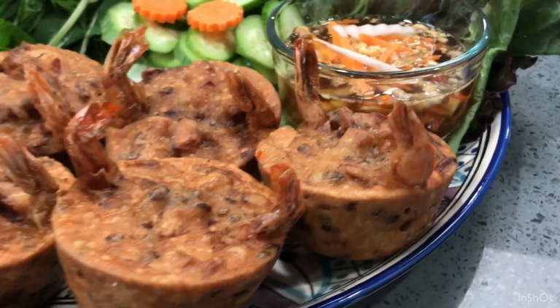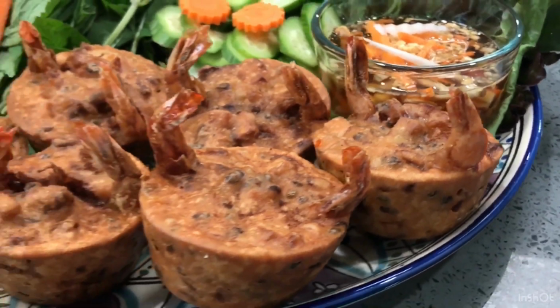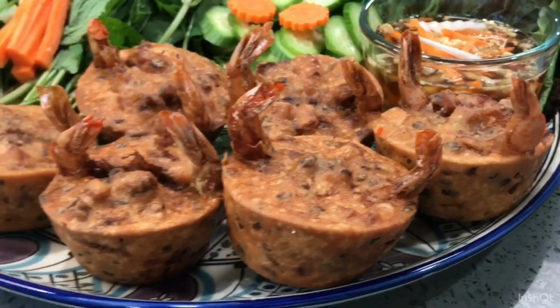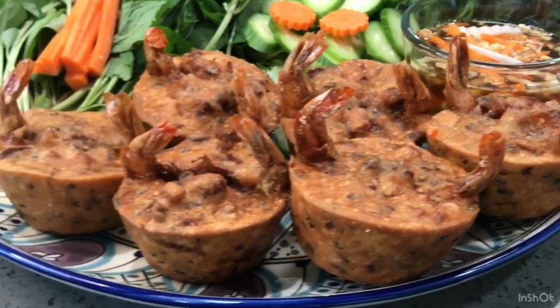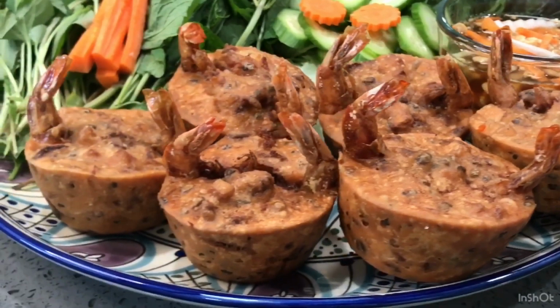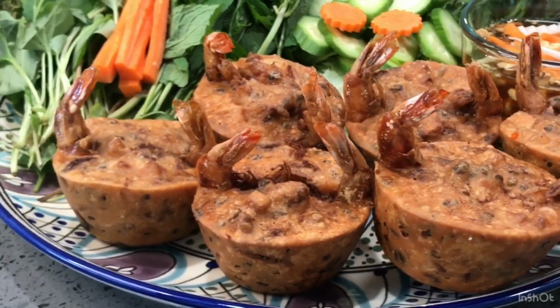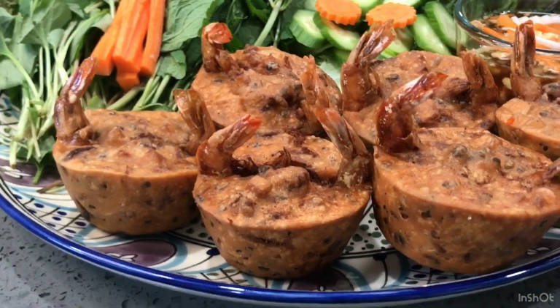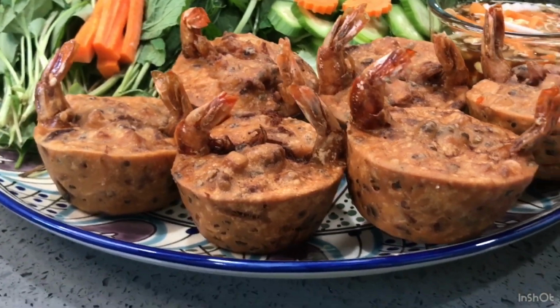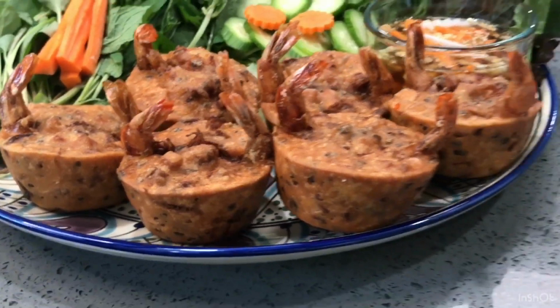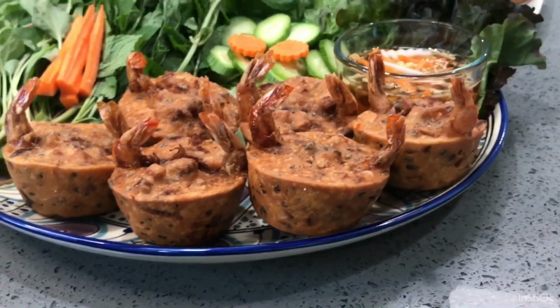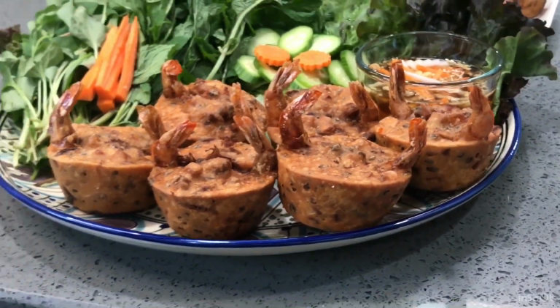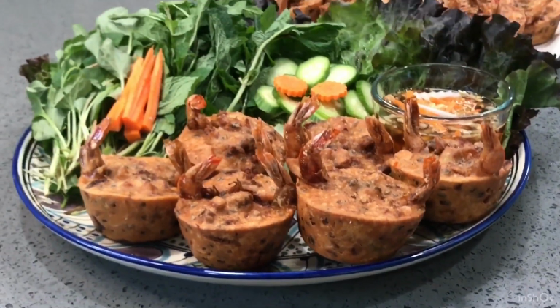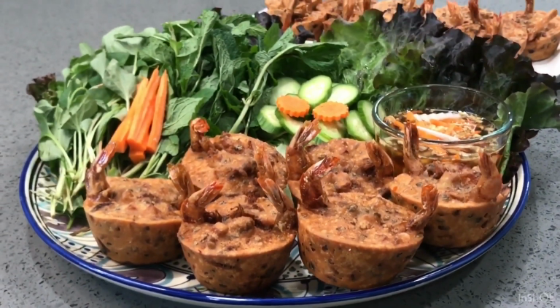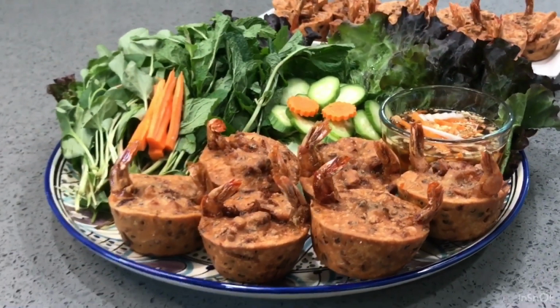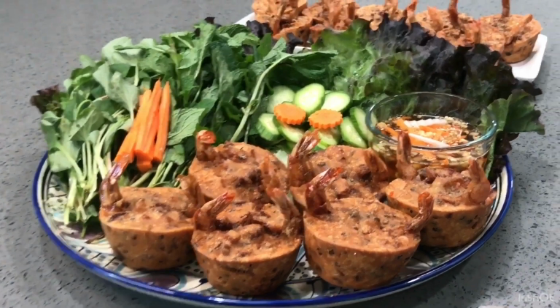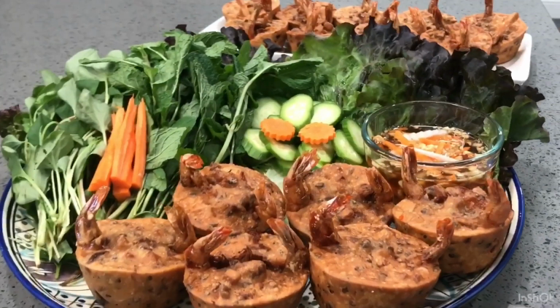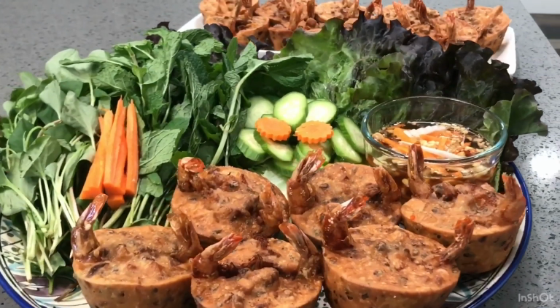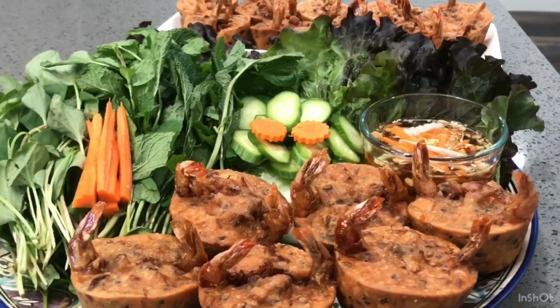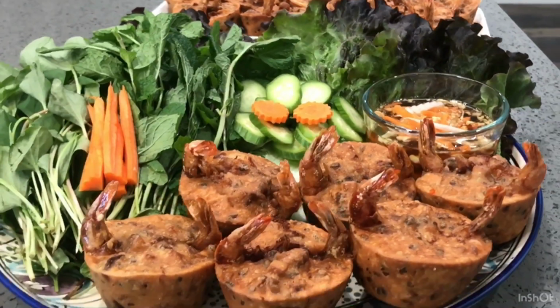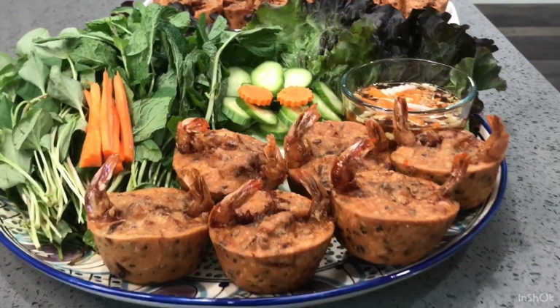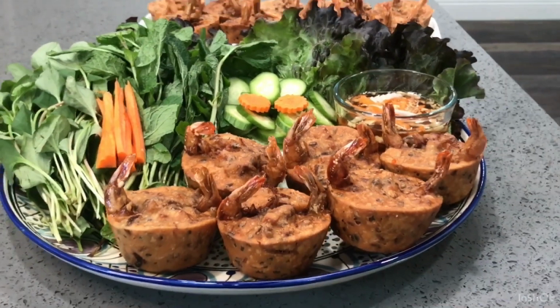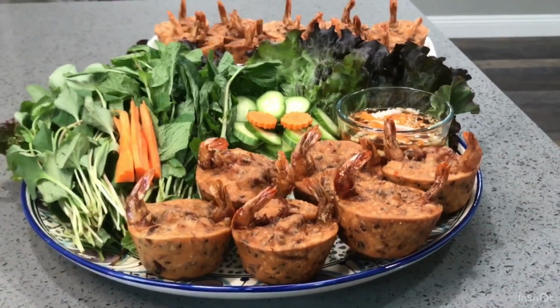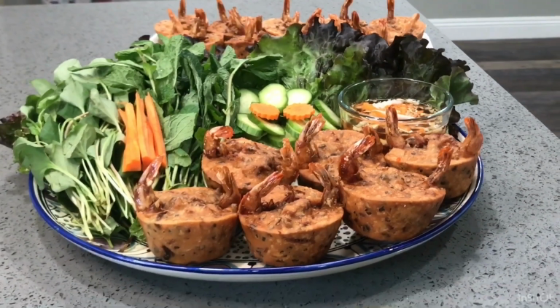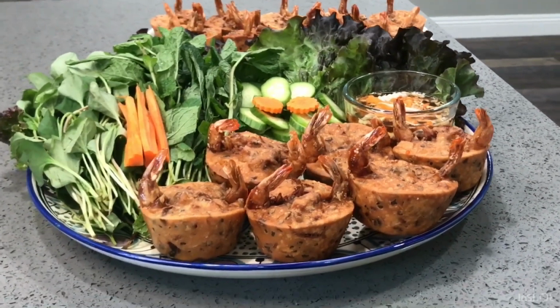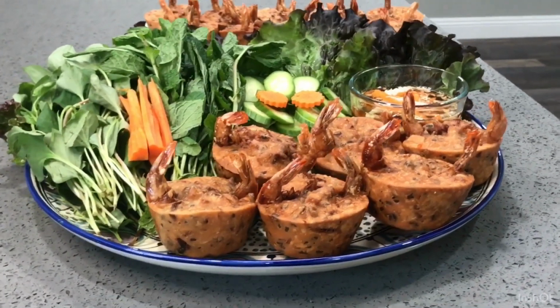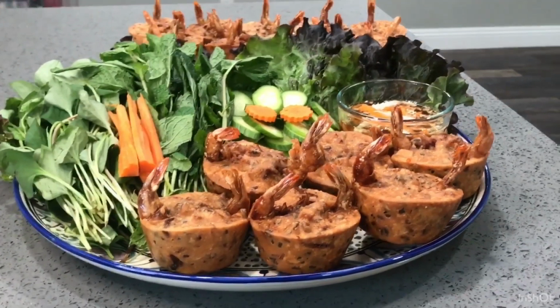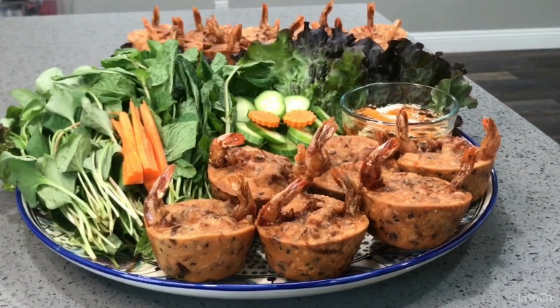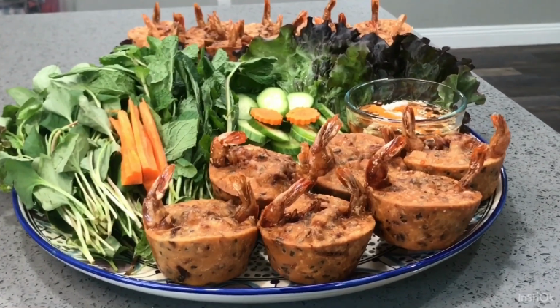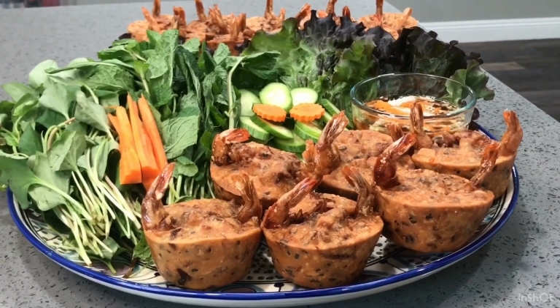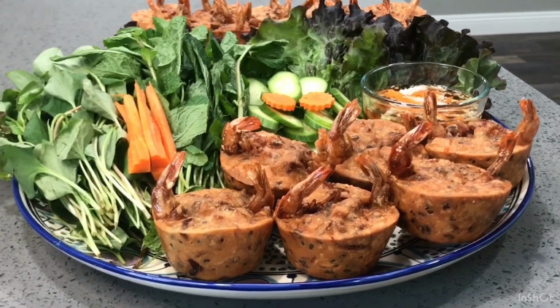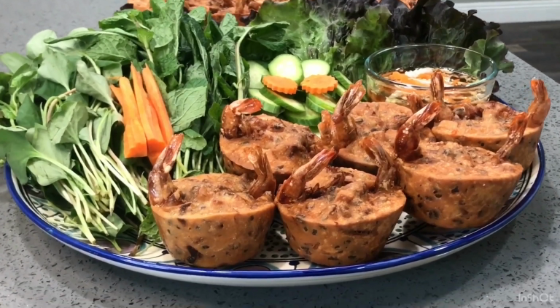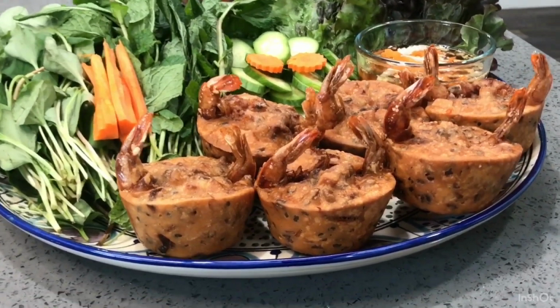Isn't it looking good and delicious? I hope you guys will give it a try and let me know how it turns out.